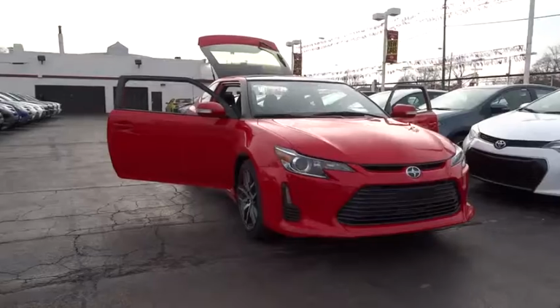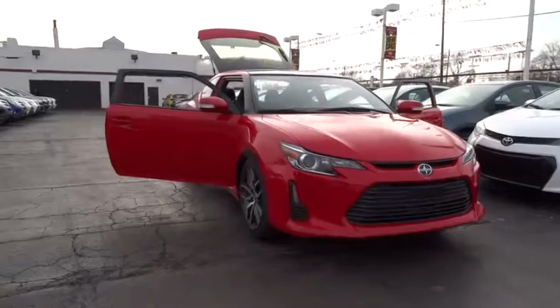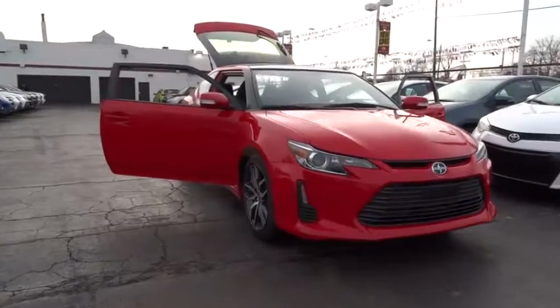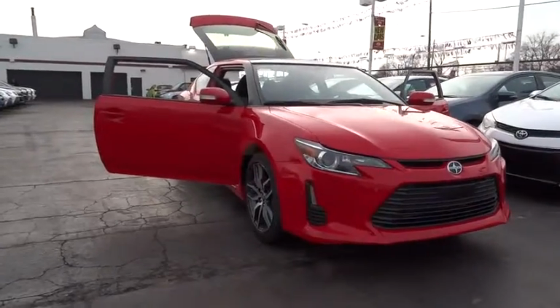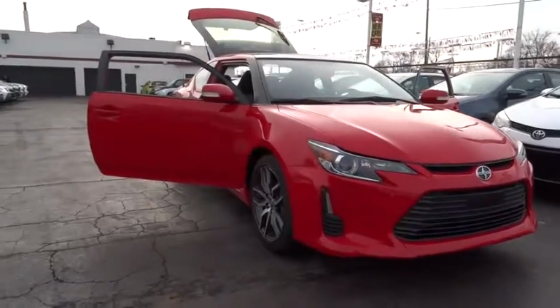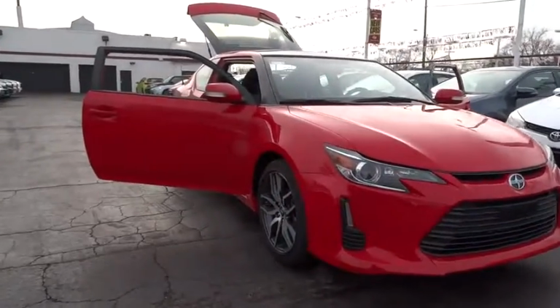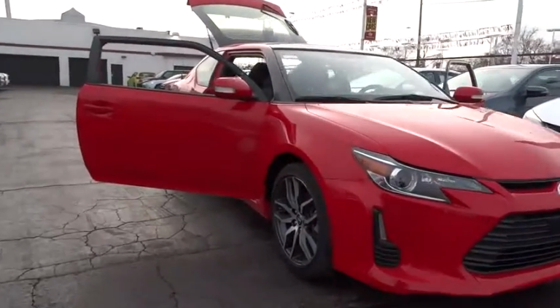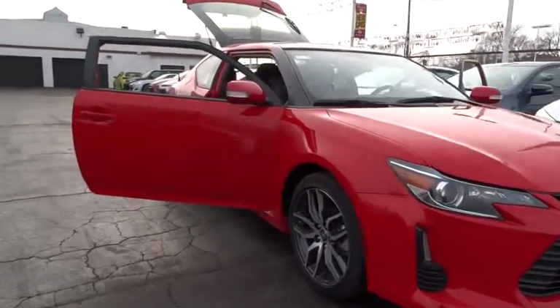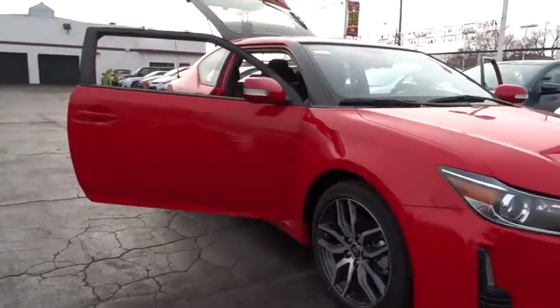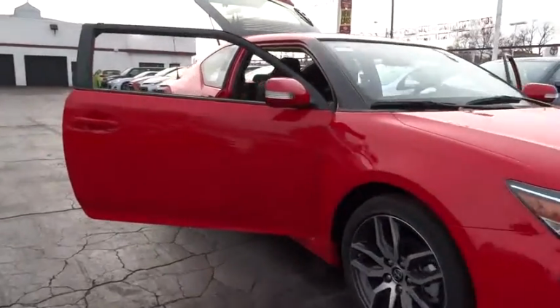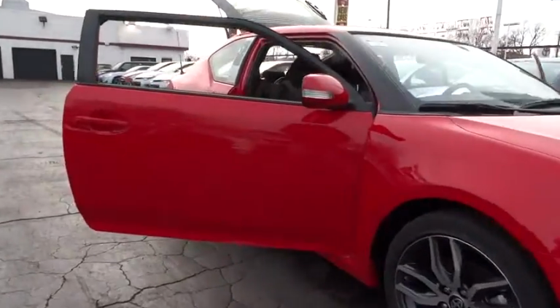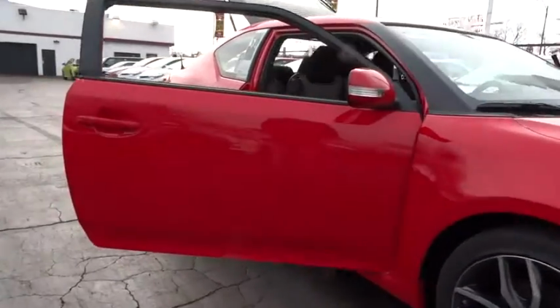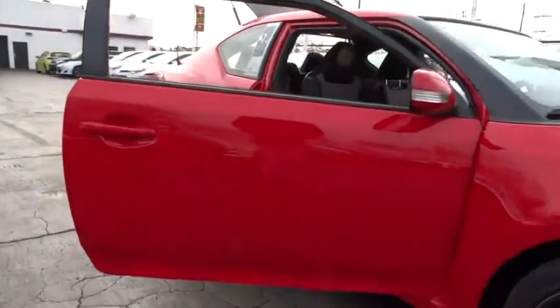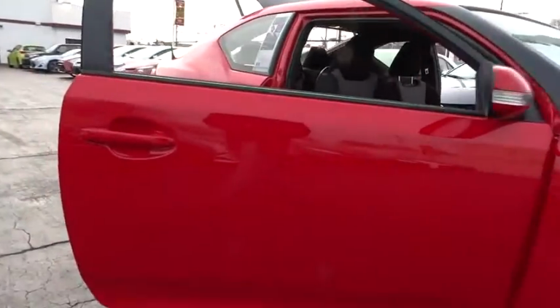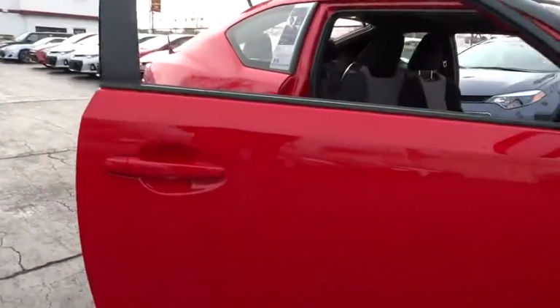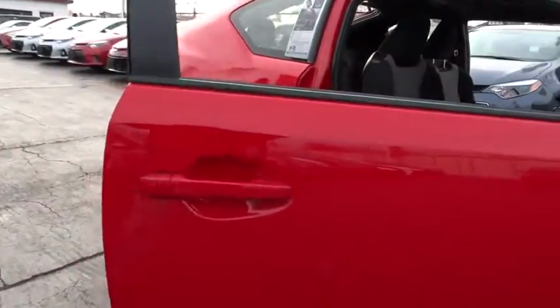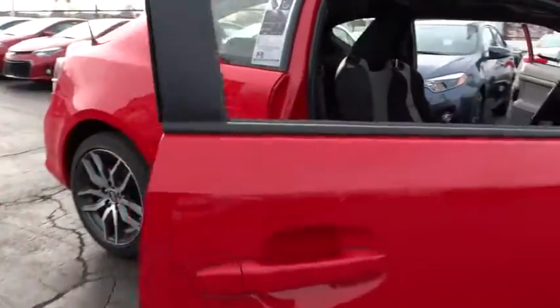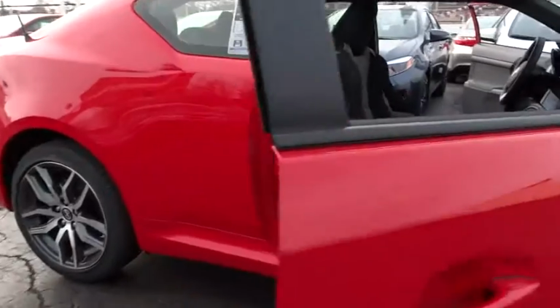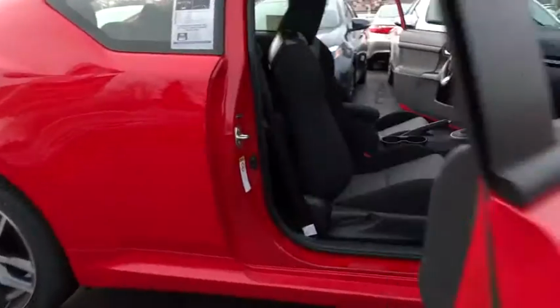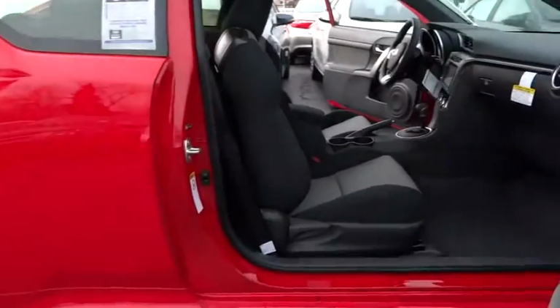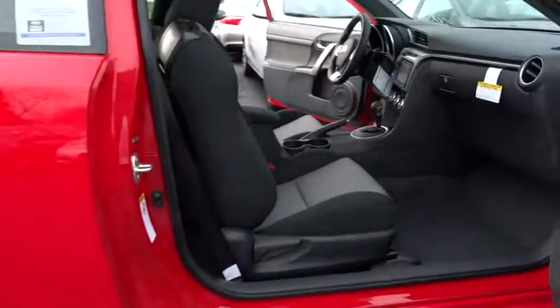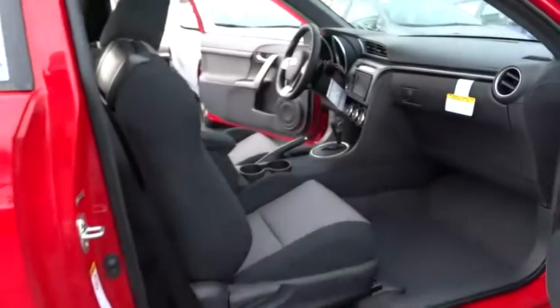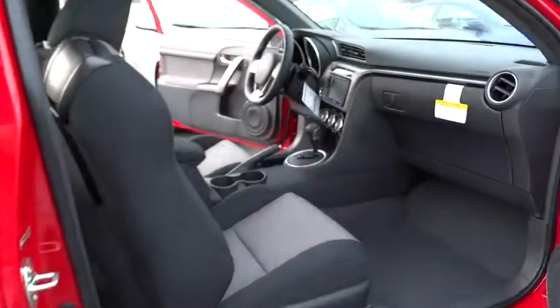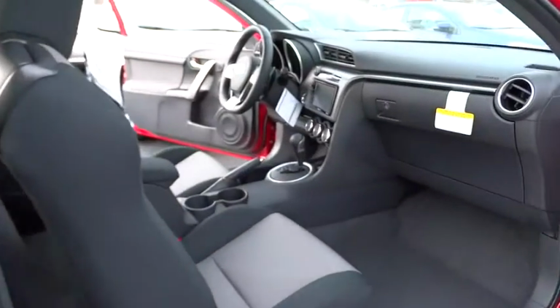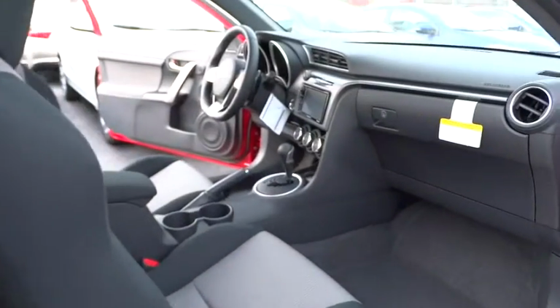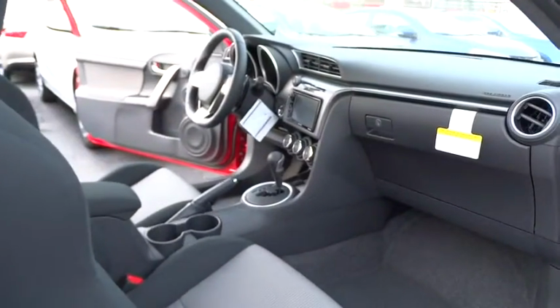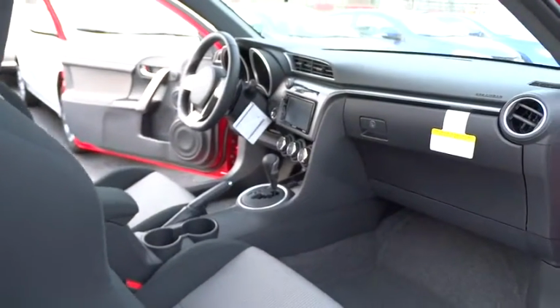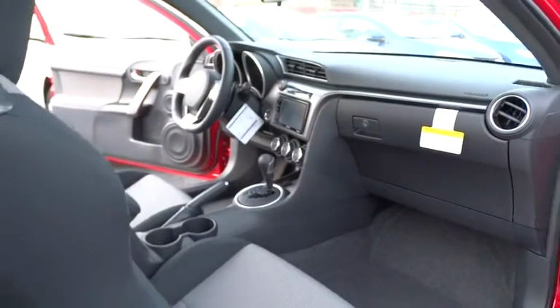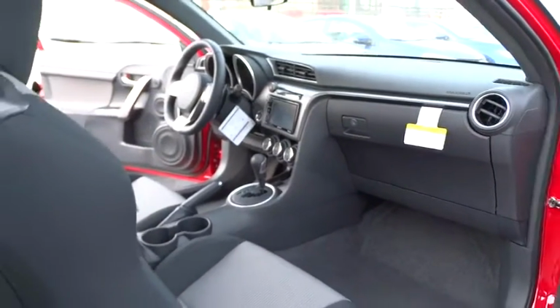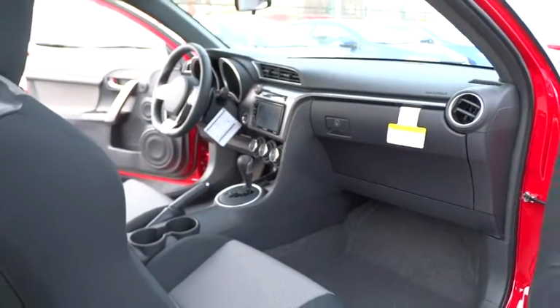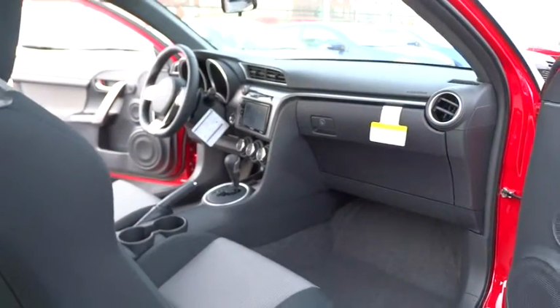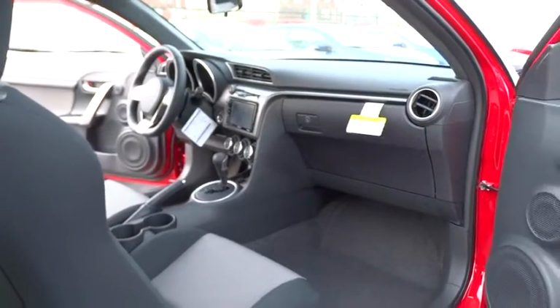2016 TC. The Scion TC is powered by a spirited engine with a completely responsive handling system. Here are some of this vehicle's great options.